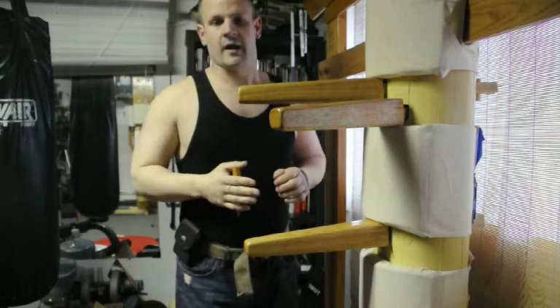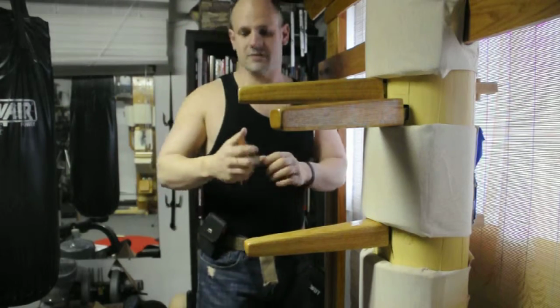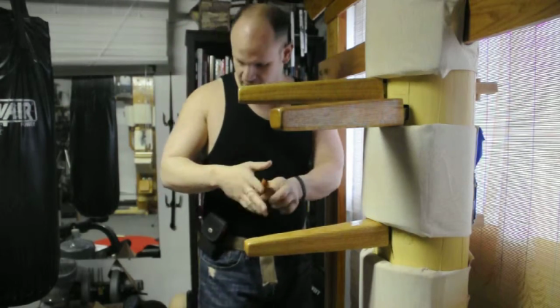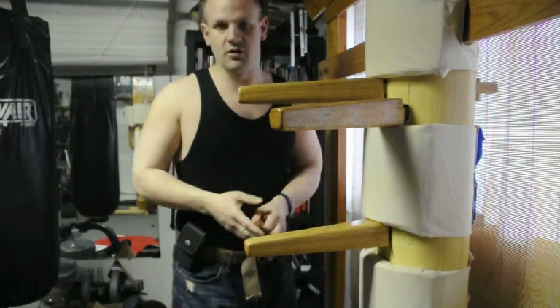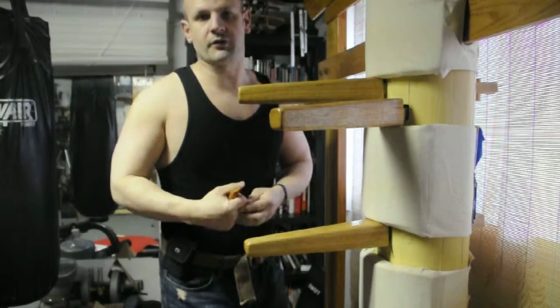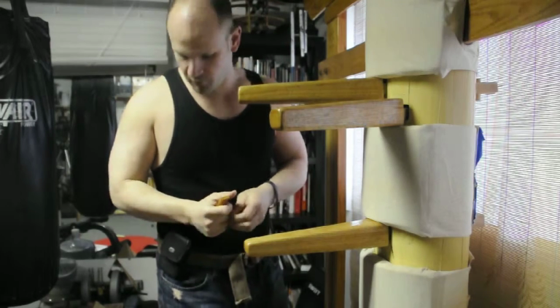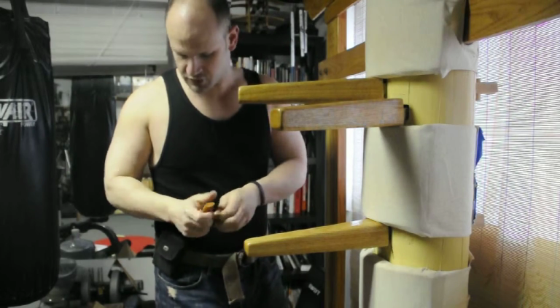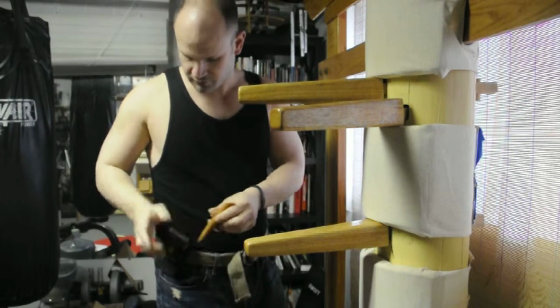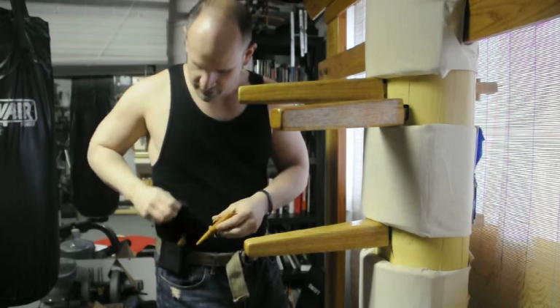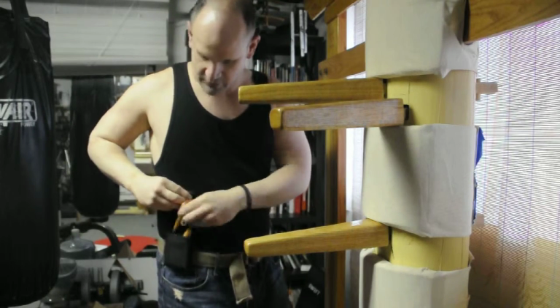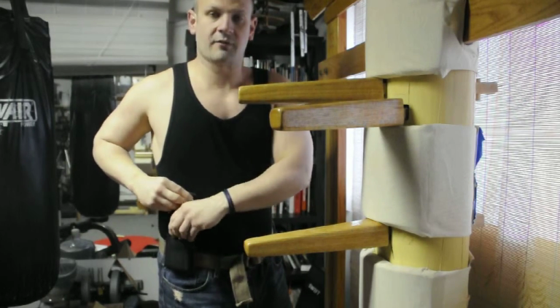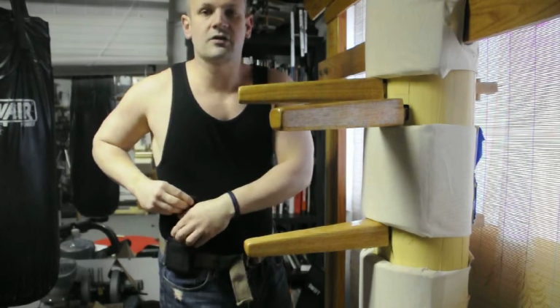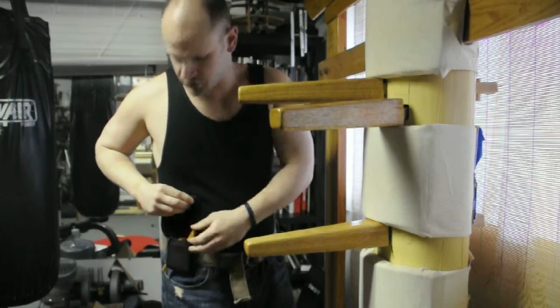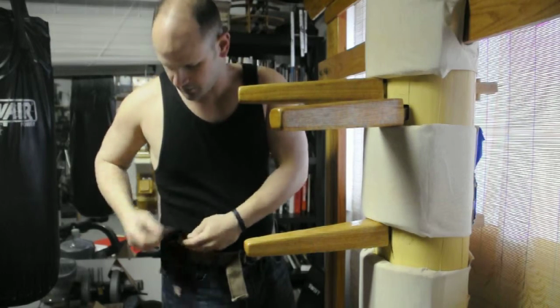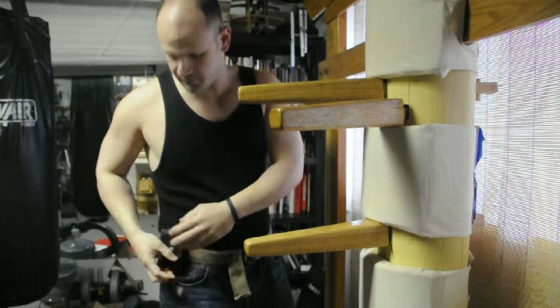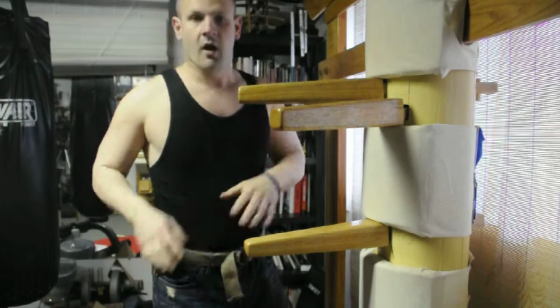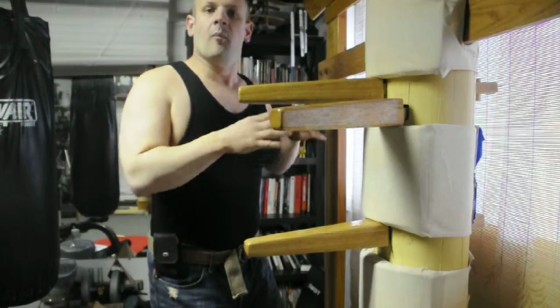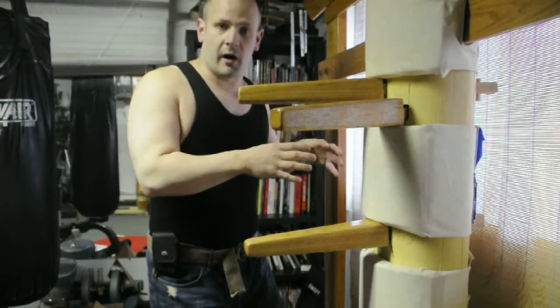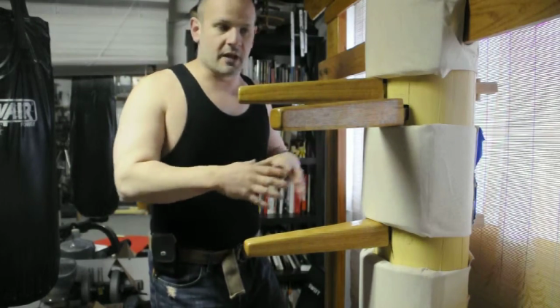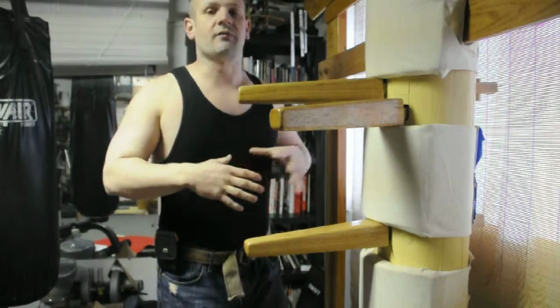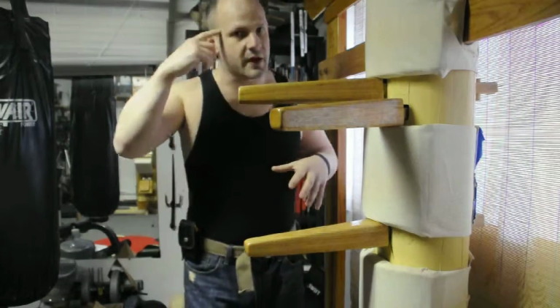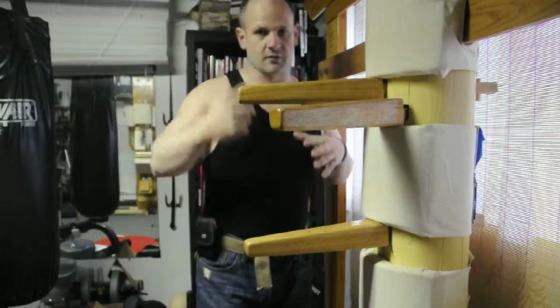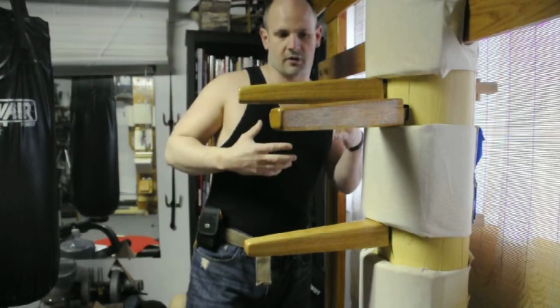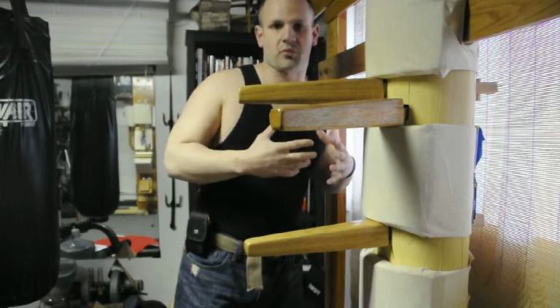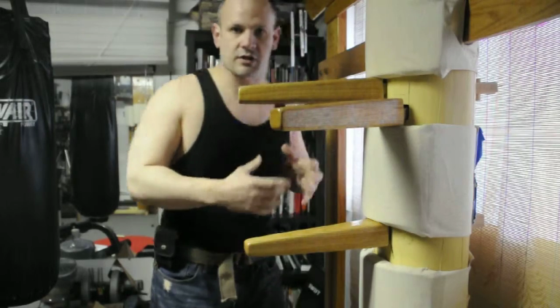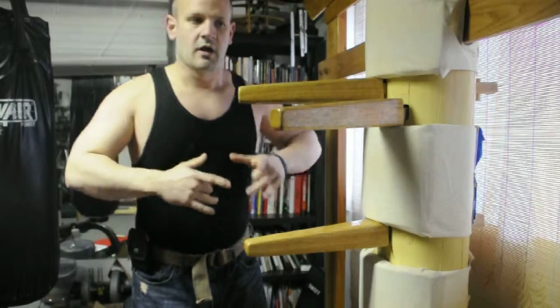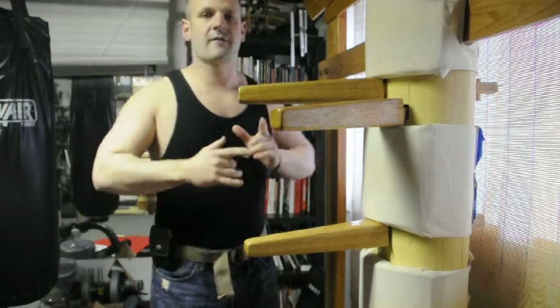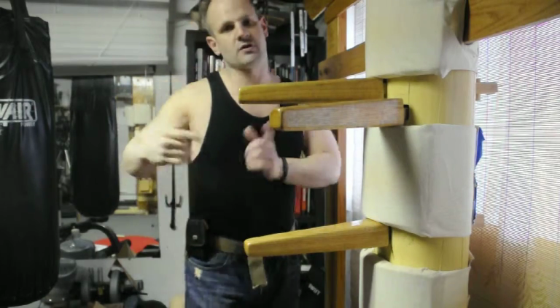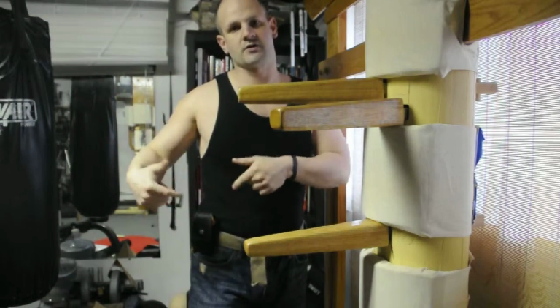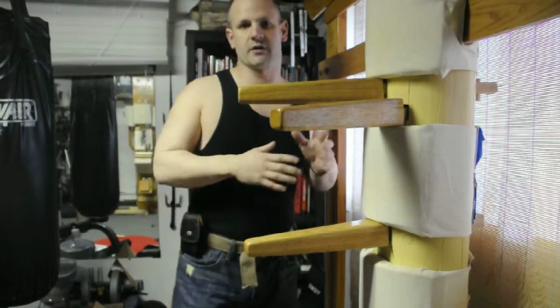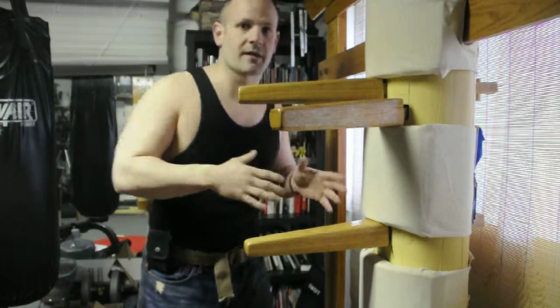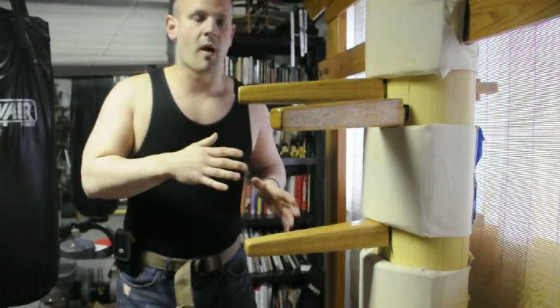I'm not saying this so that you go out there and buy weapons and start doing things — as a matter of fact, I discourage that type of behavior. But in a self-defense thought process, you have to assume that someone else is carrying that type of weapon.